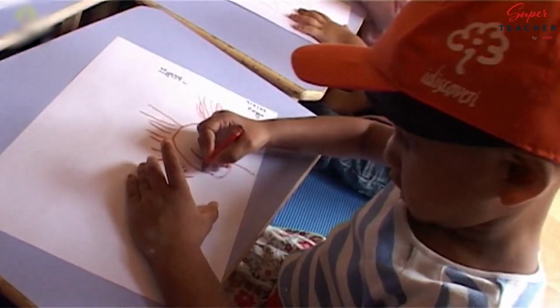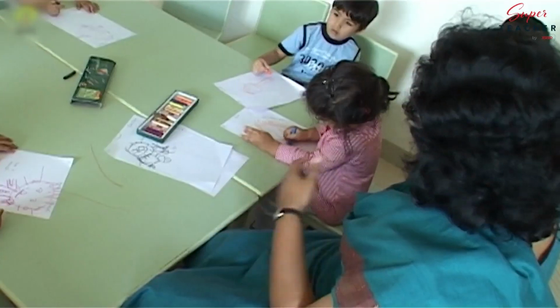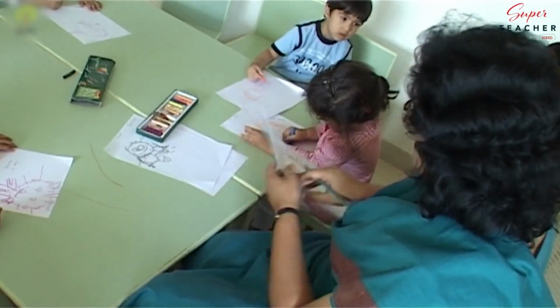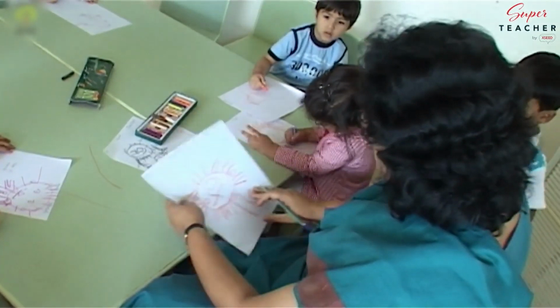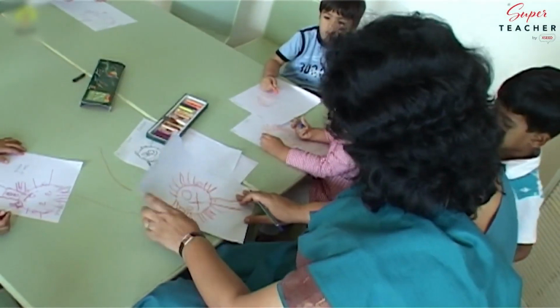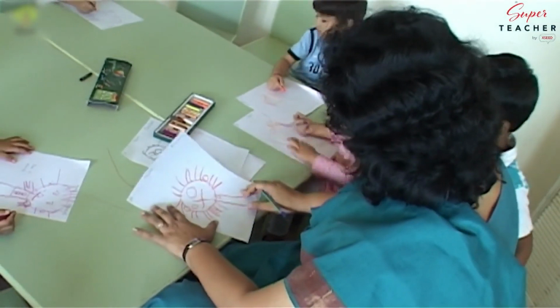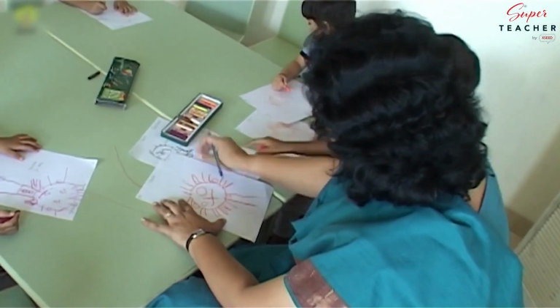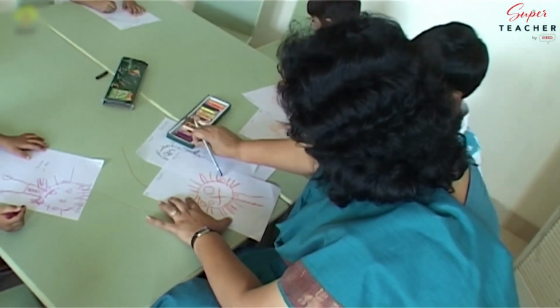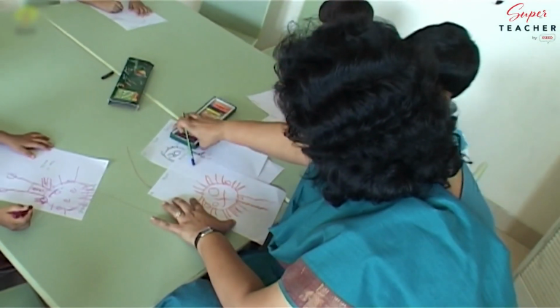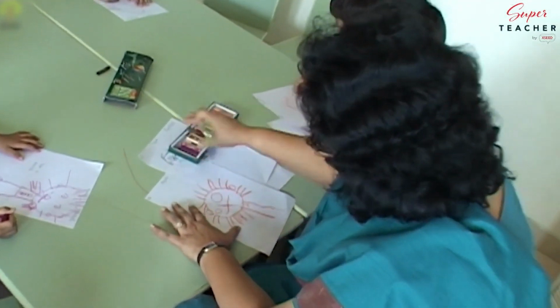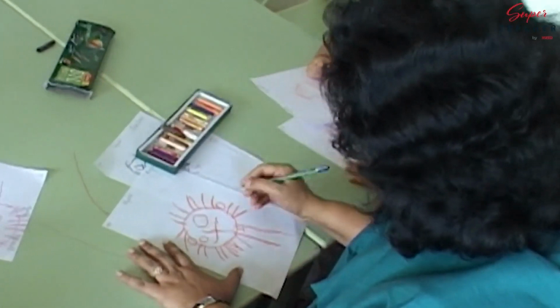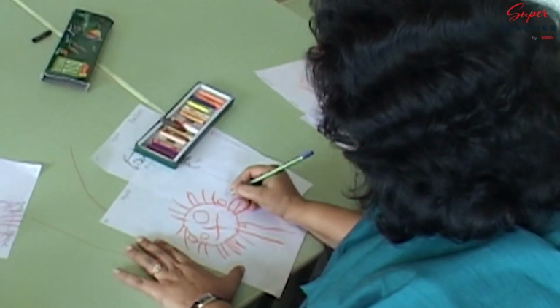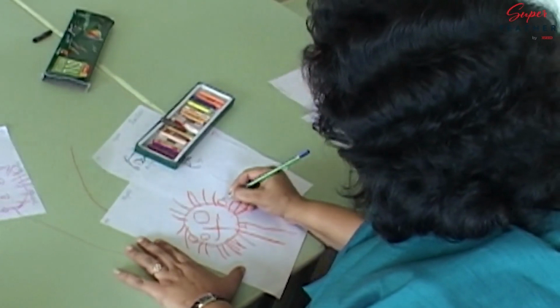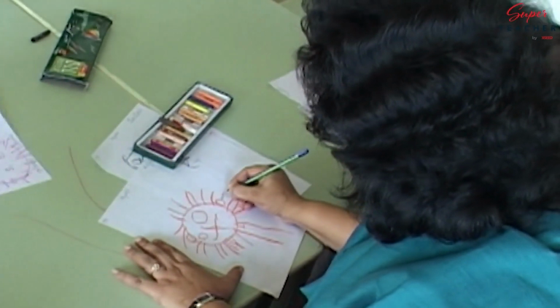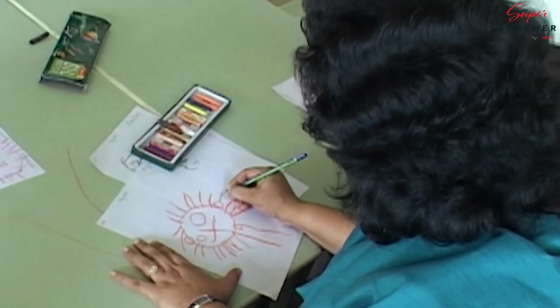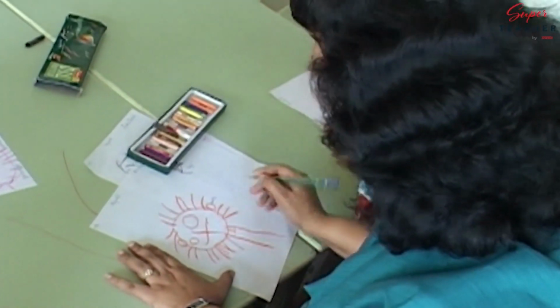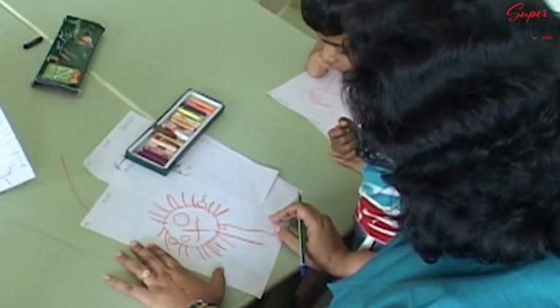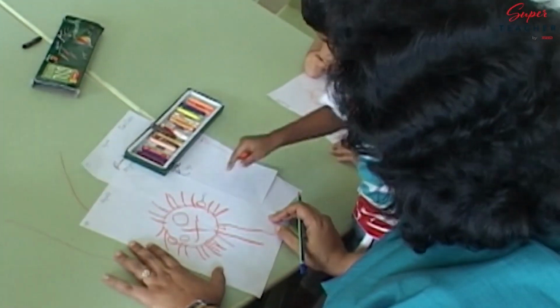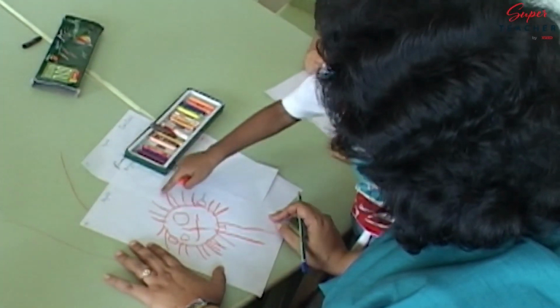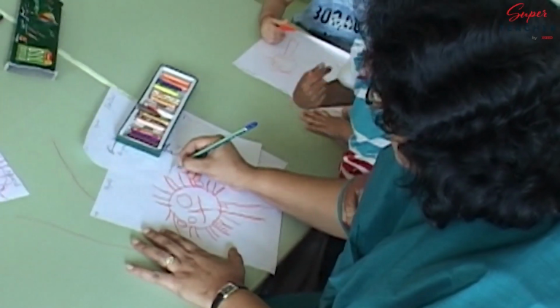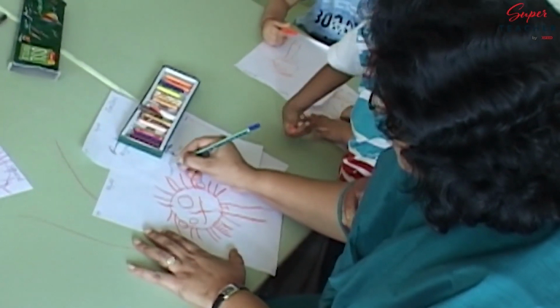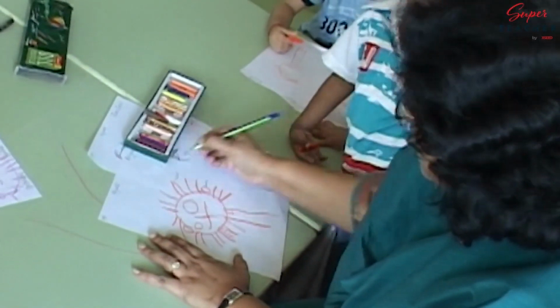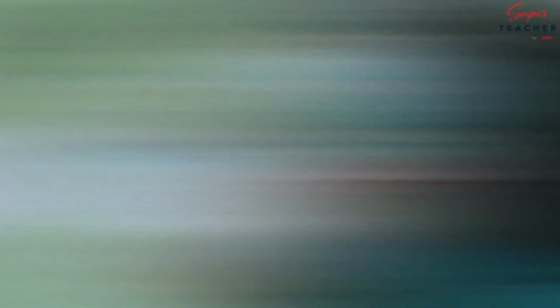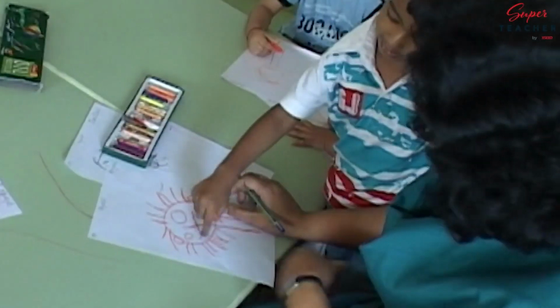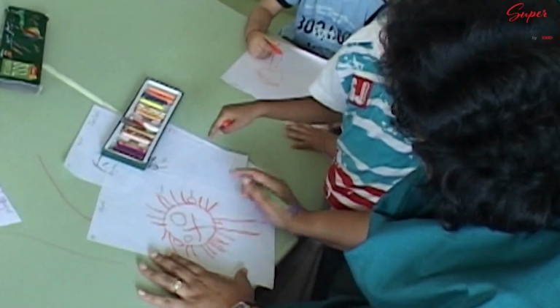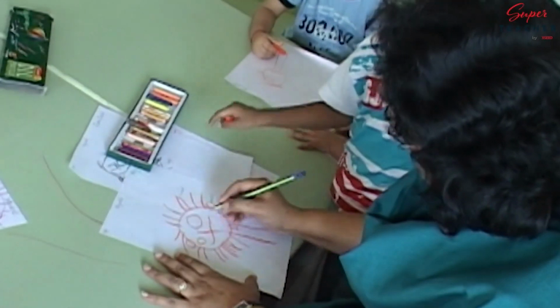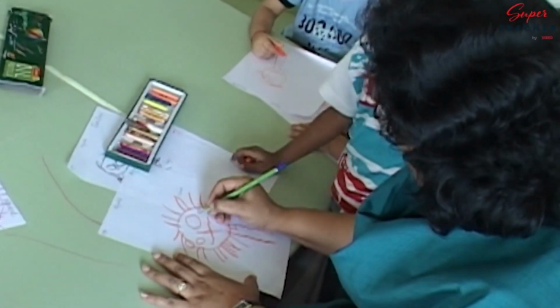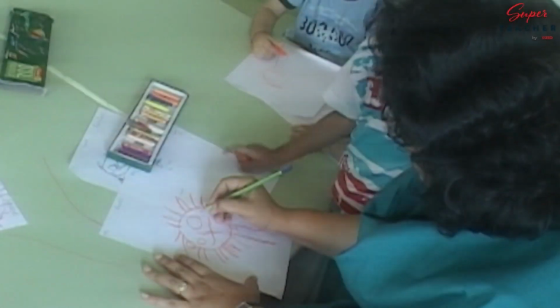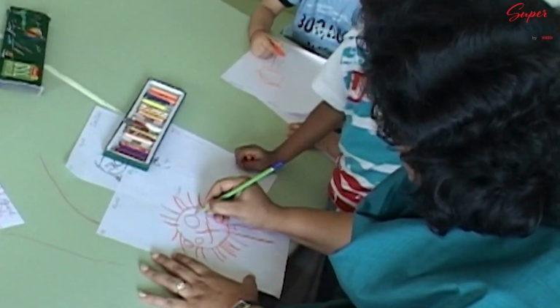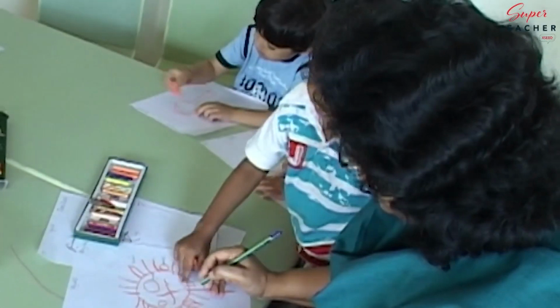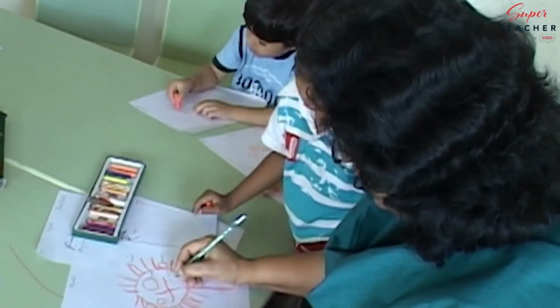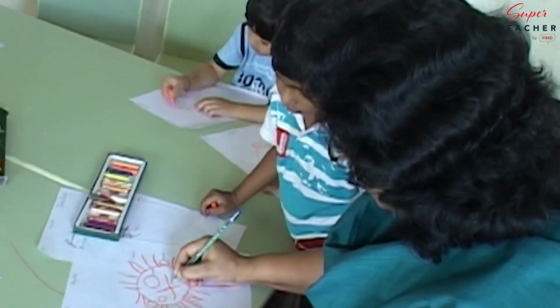Creative development happens through regular art time lessons, where students express themselves through art and crafts. Come show me what have you made. Ears. Okay, these are the ears. What else have you made? Hair. What is this? Eyes. Nose.